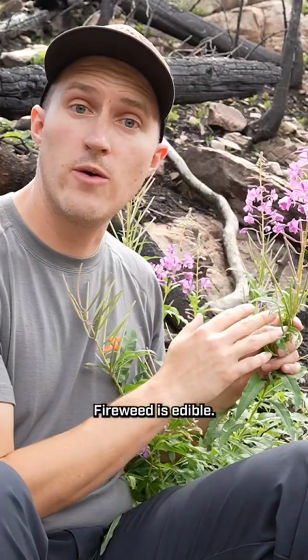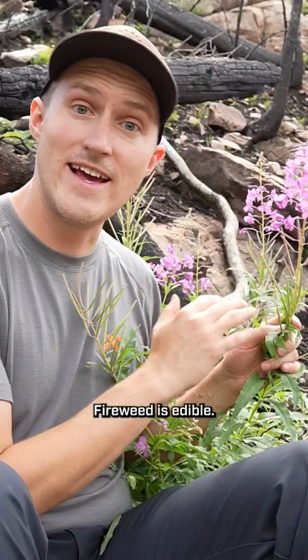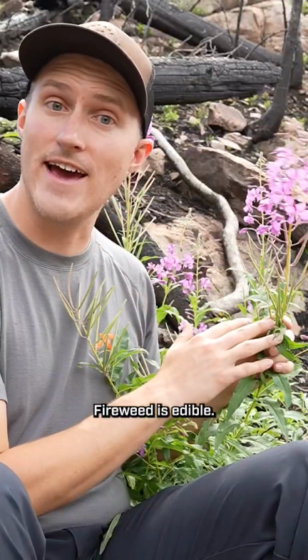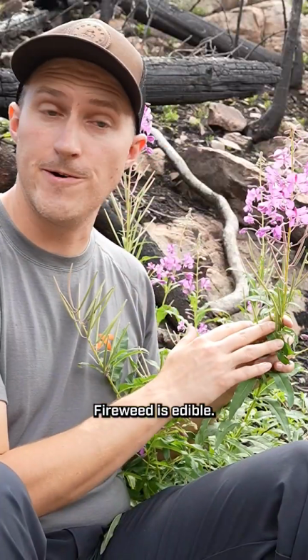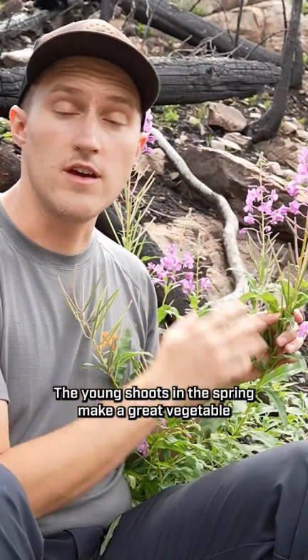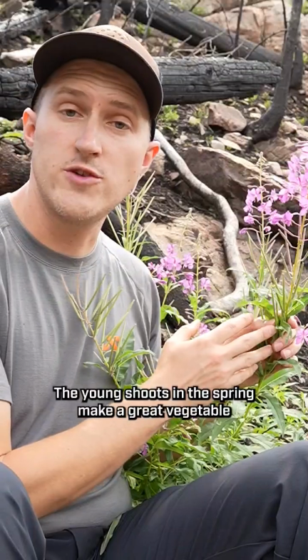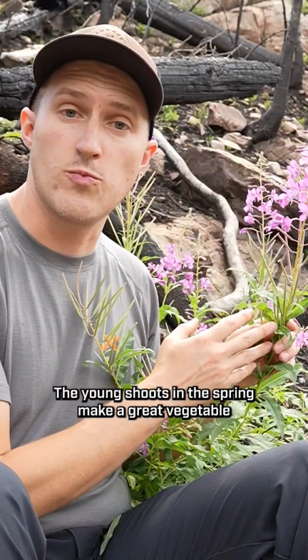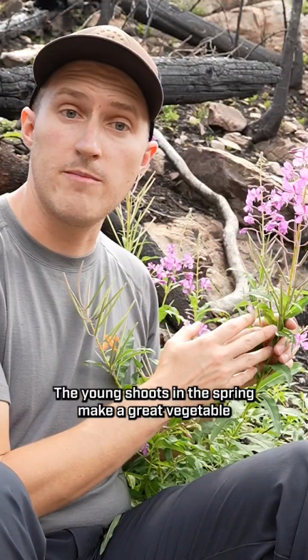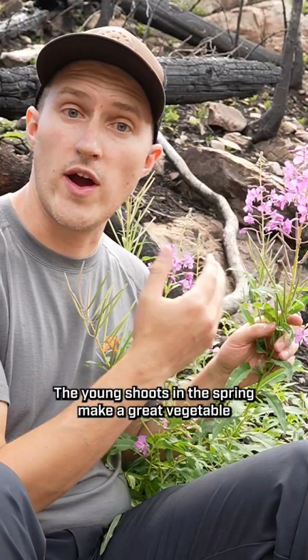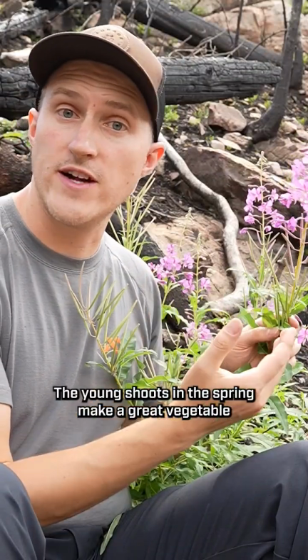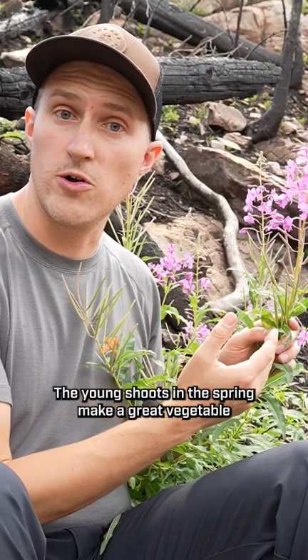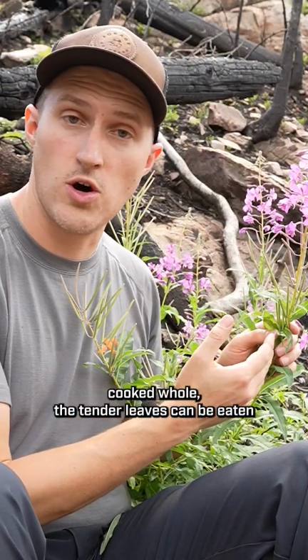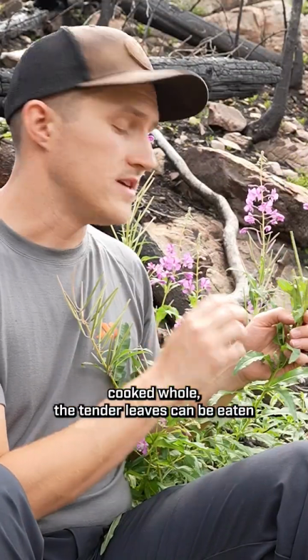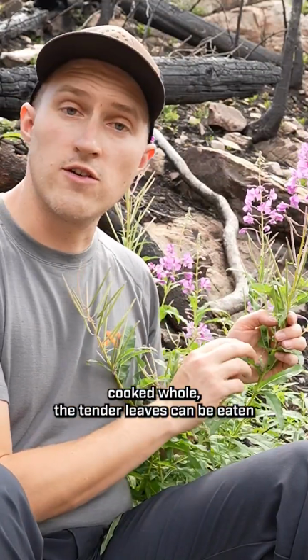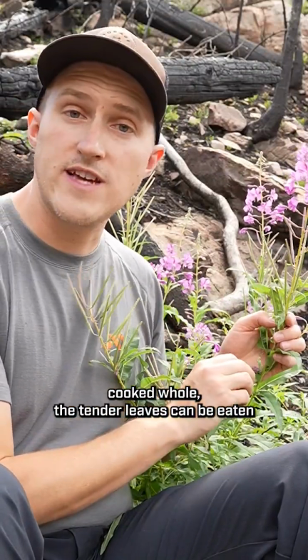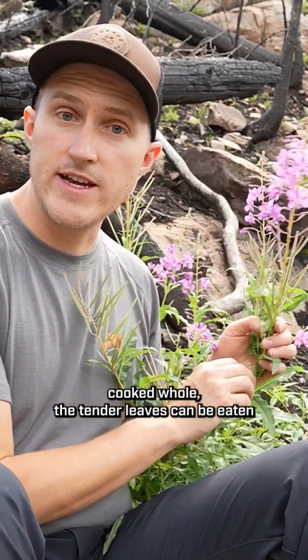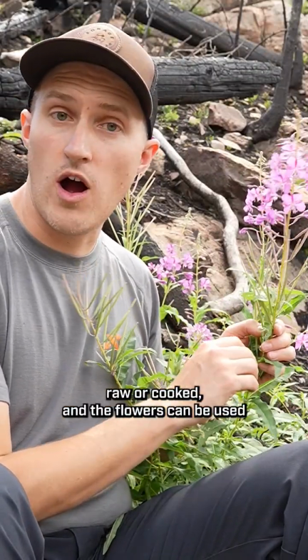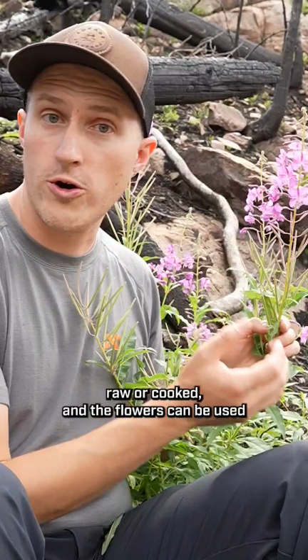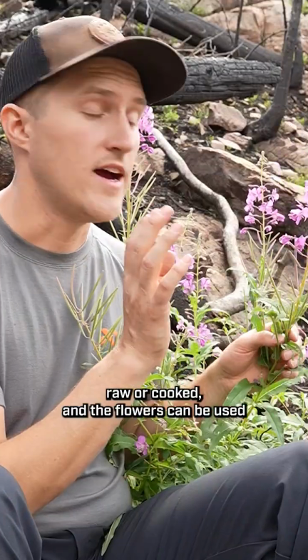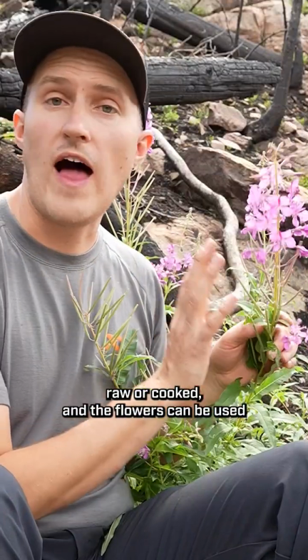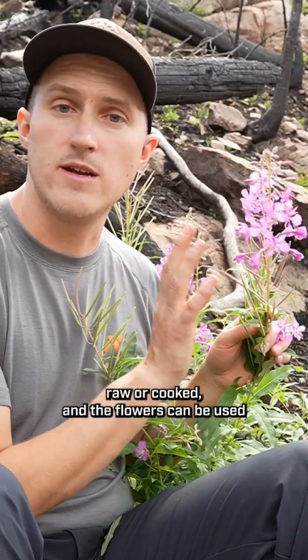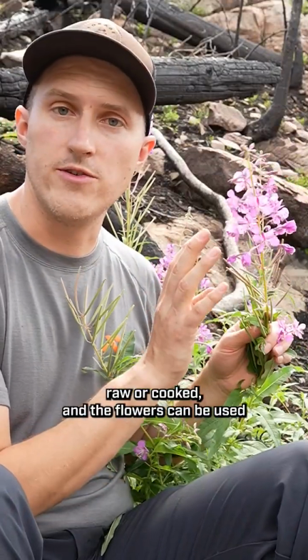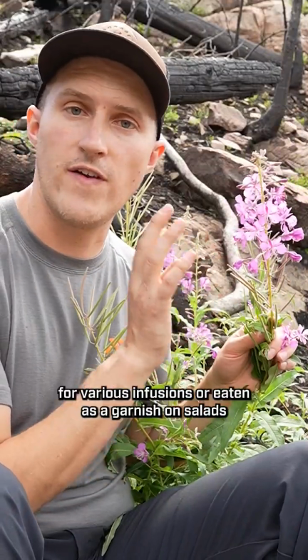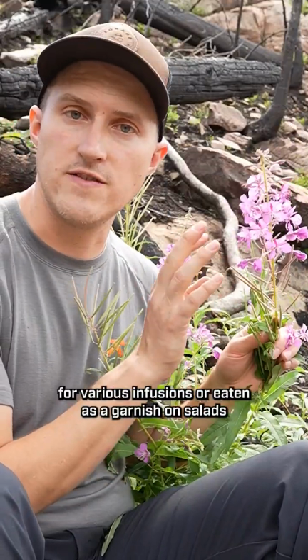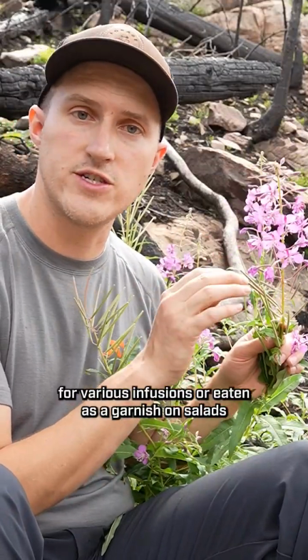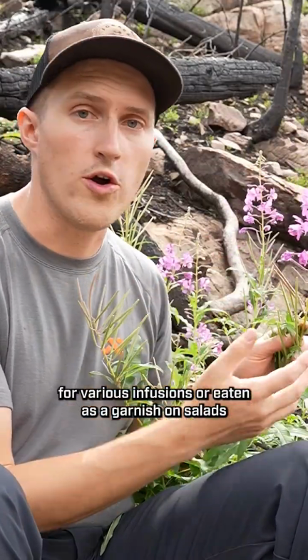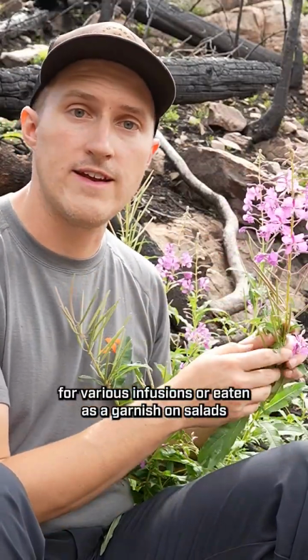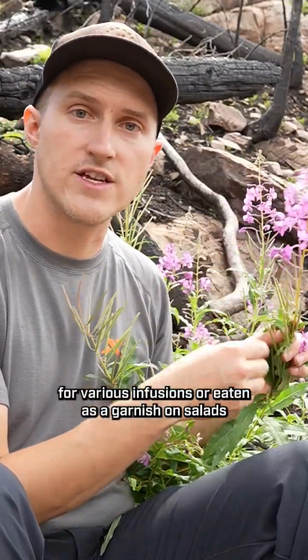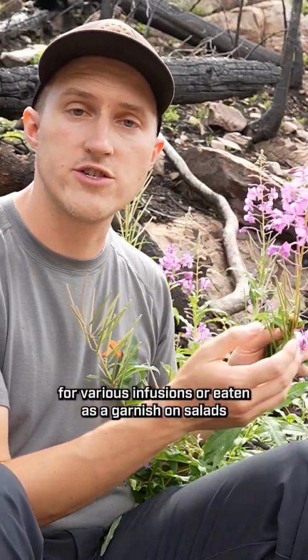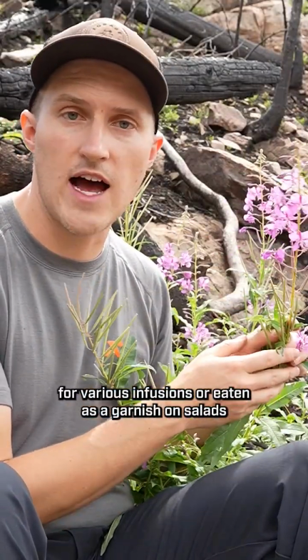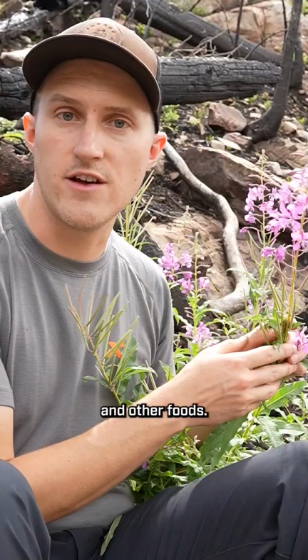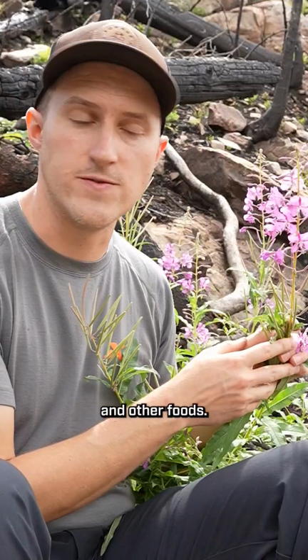Fireweed is edible. The young shoots in the spring make a great vegetable cooked whole. The tender leaves can be eaten raw or cooked, and the flowers can be used for various infusions or eaten as a garnish on salads and other foods.